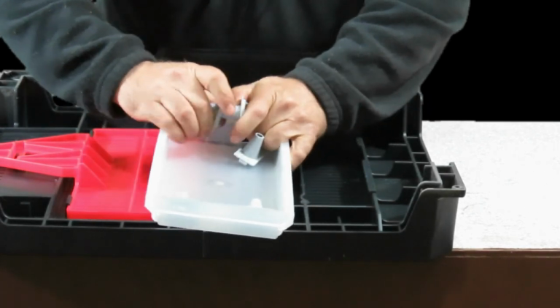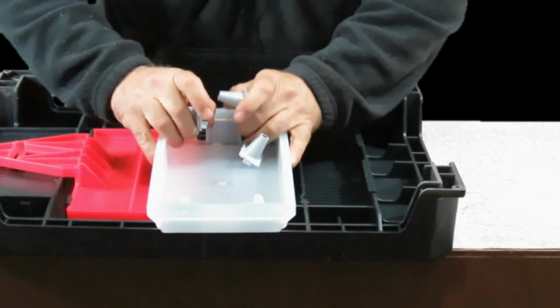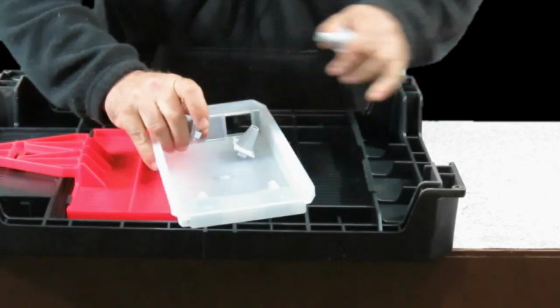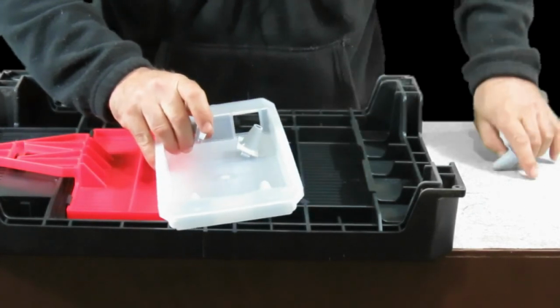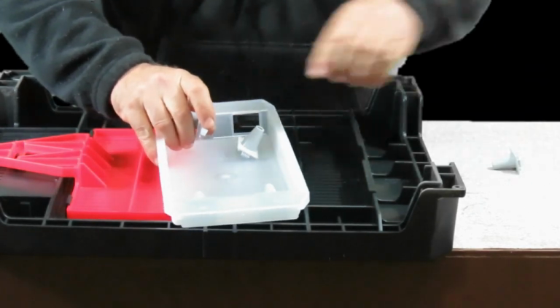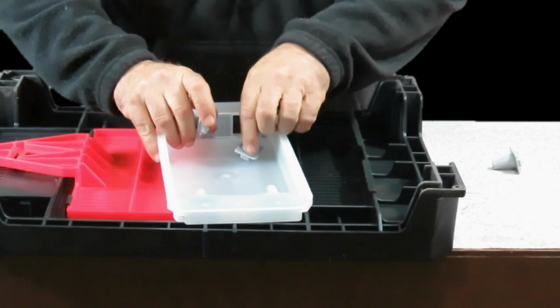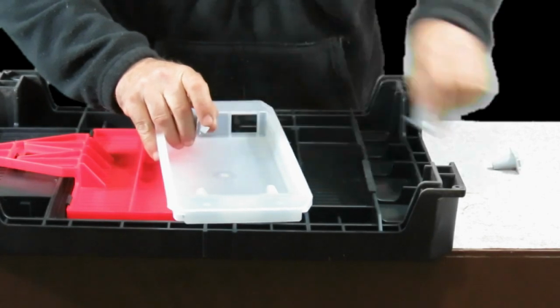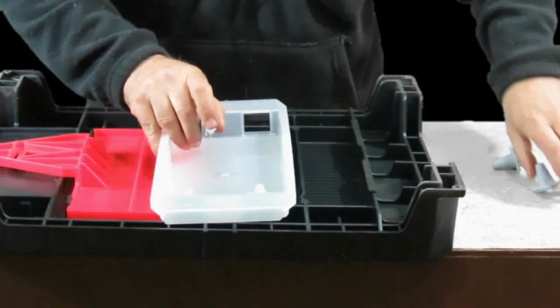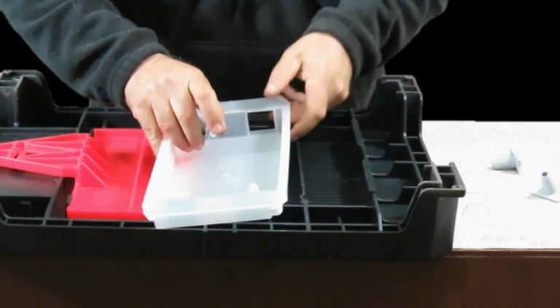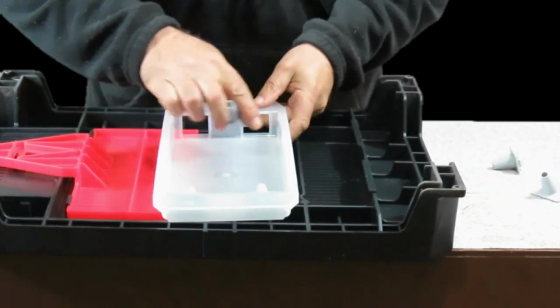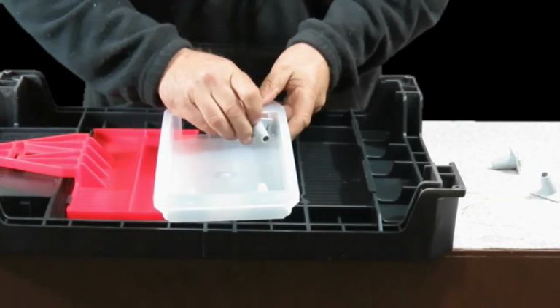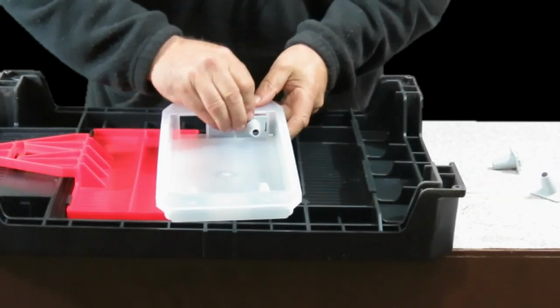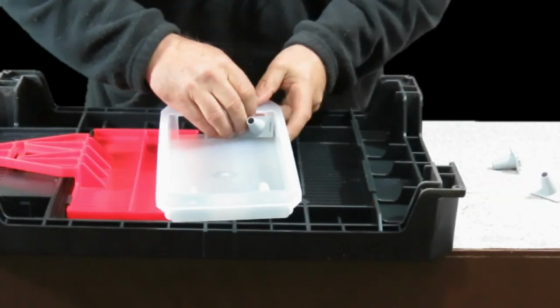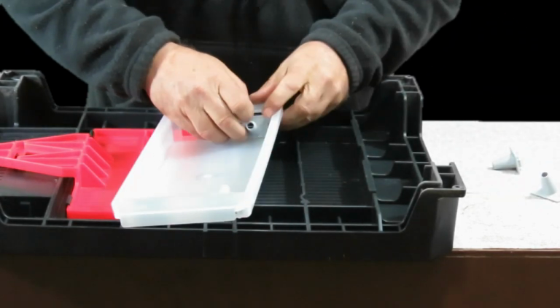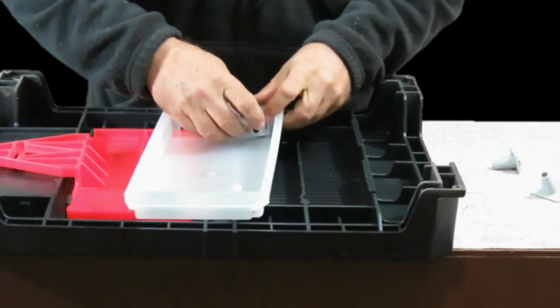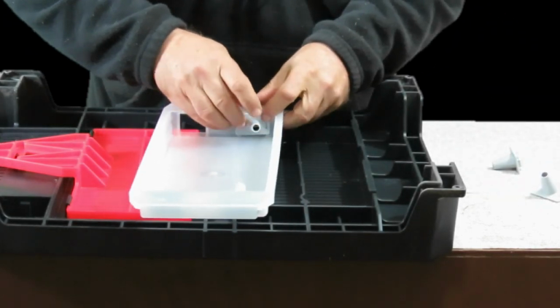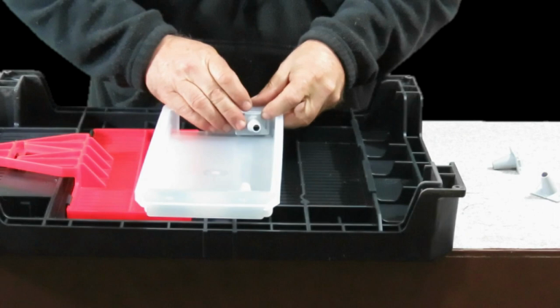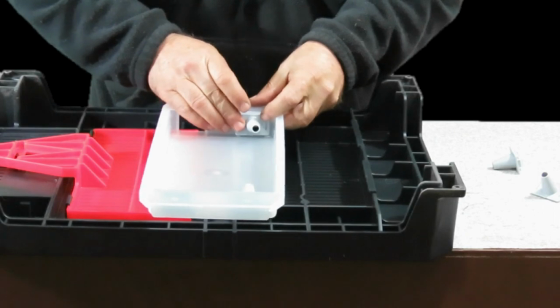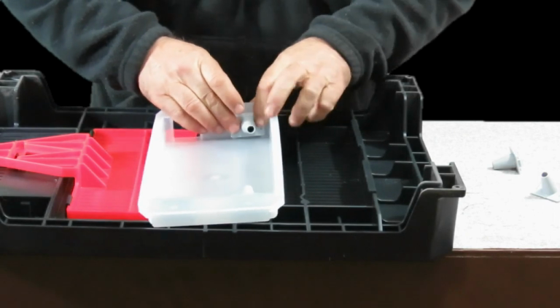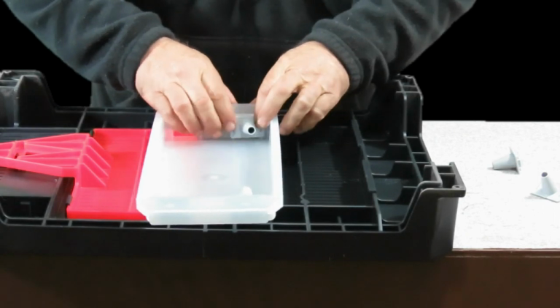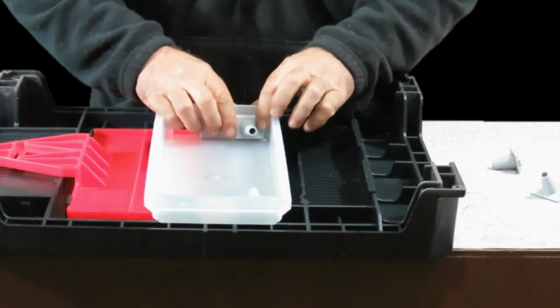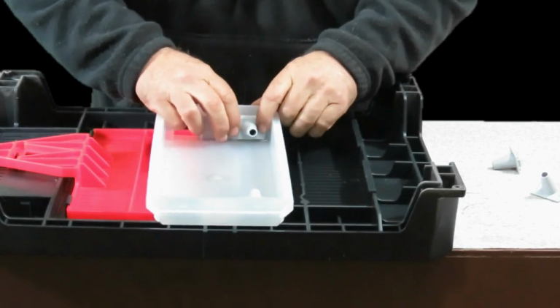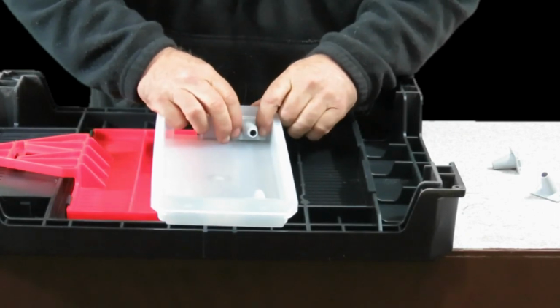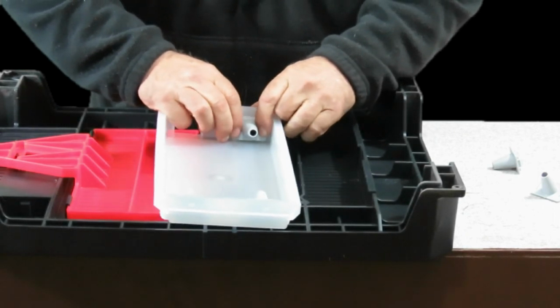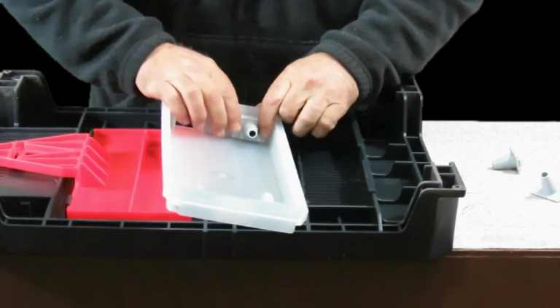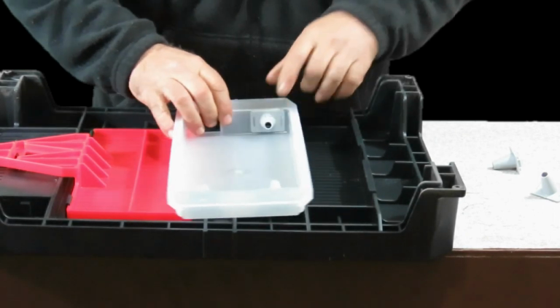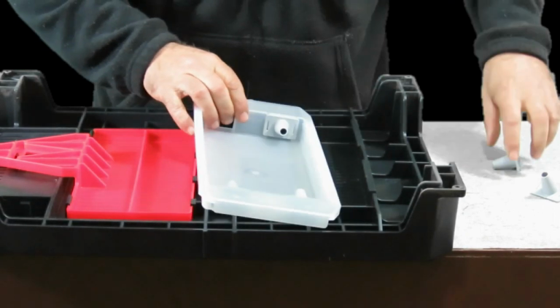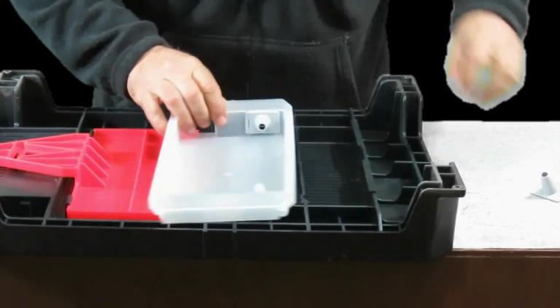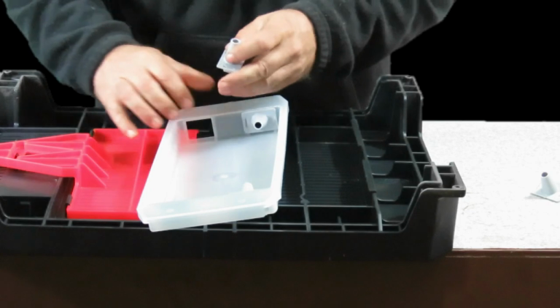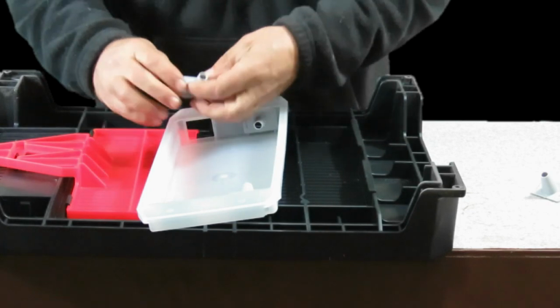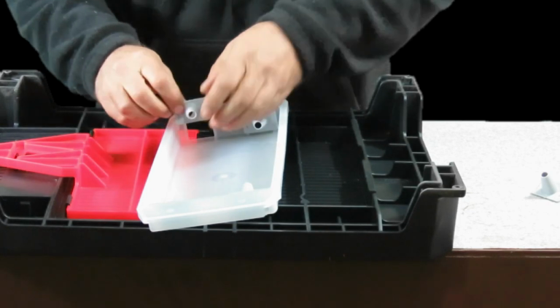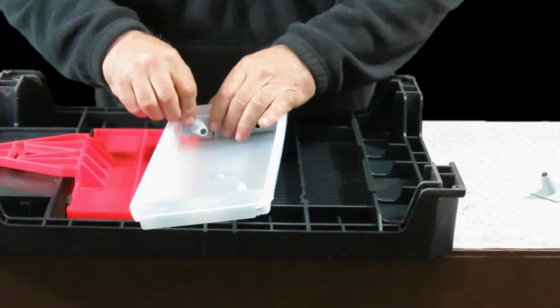Interesting — it's come with five. Whether that's an error or whether there's another one that goes somewhere else inside the design of the thing, I don't know. I'll figure that out in a minute. Having a spare is a handy thing.